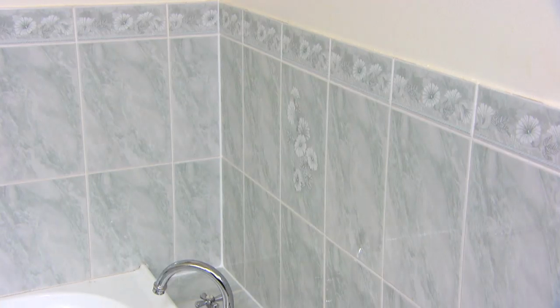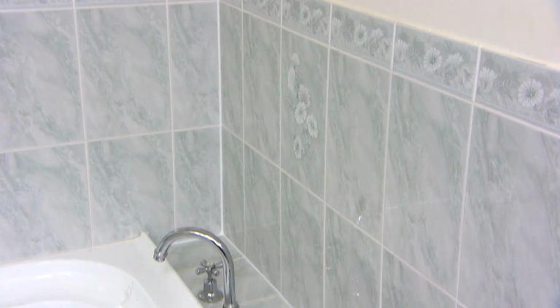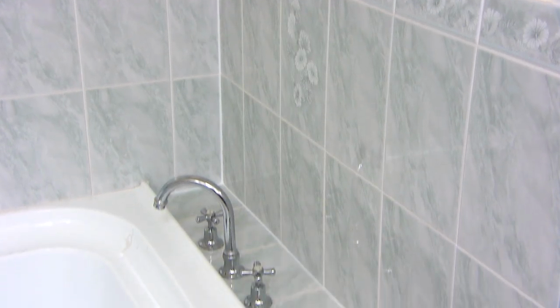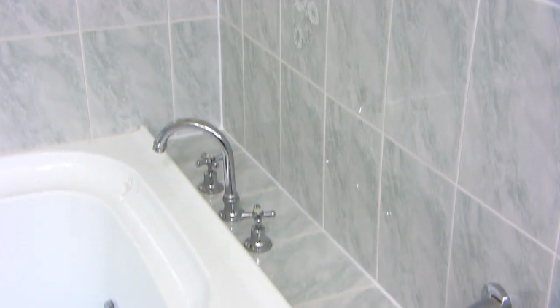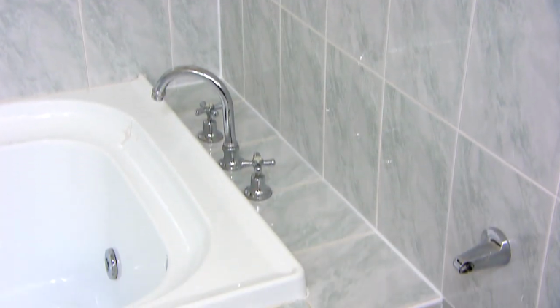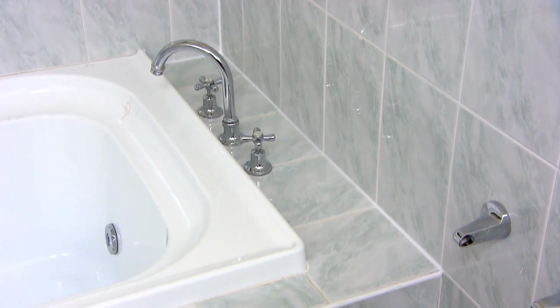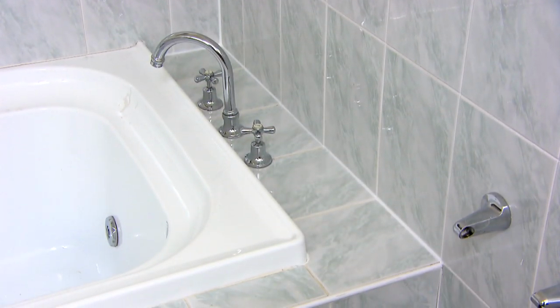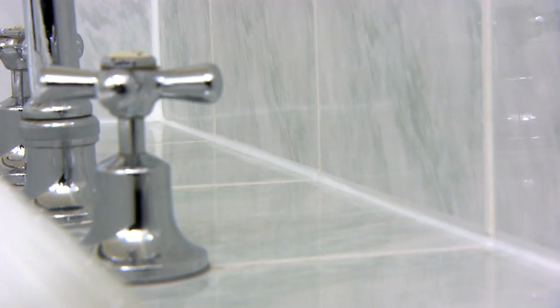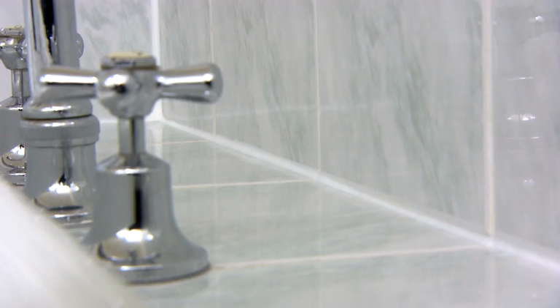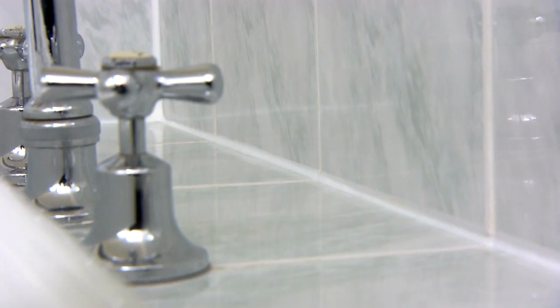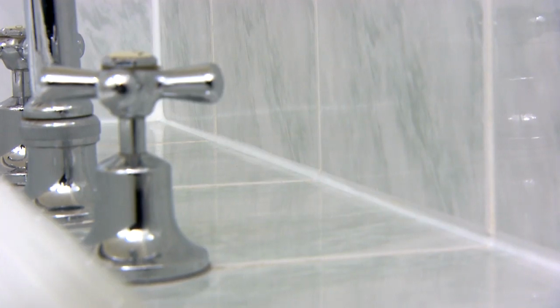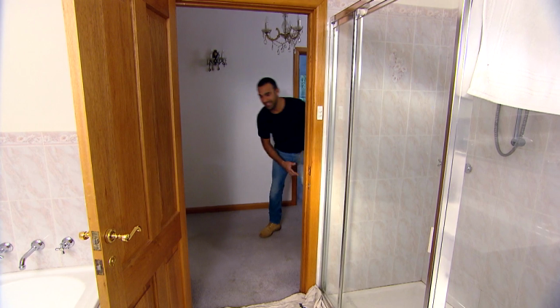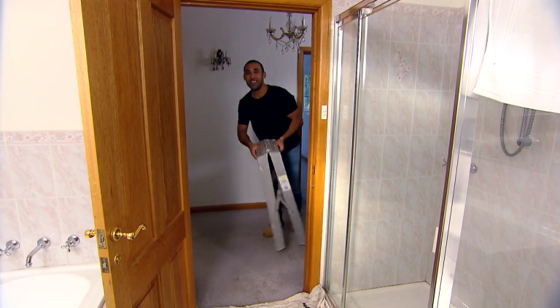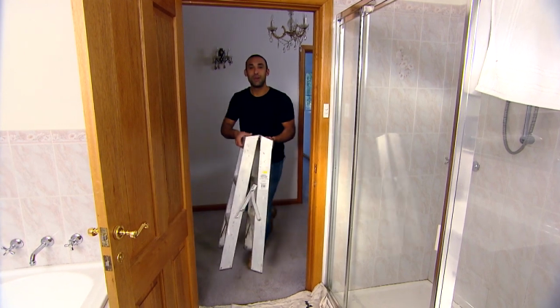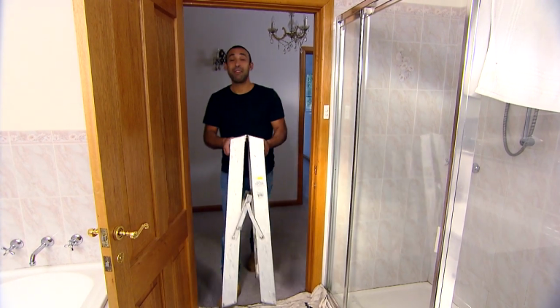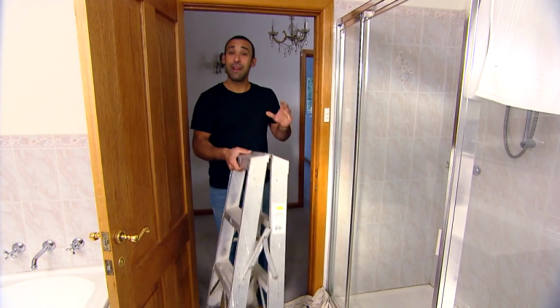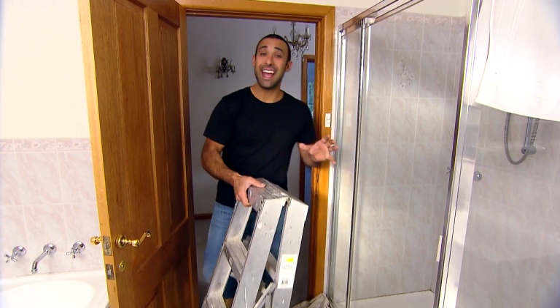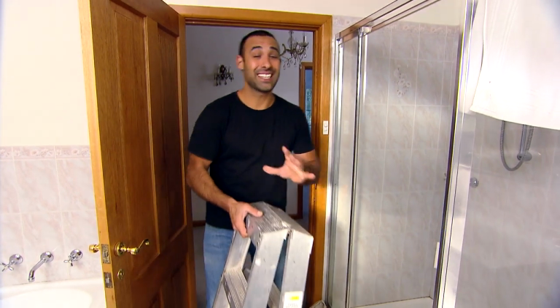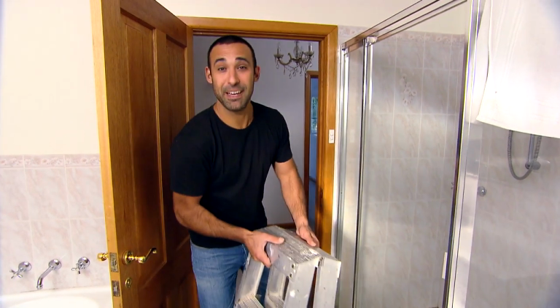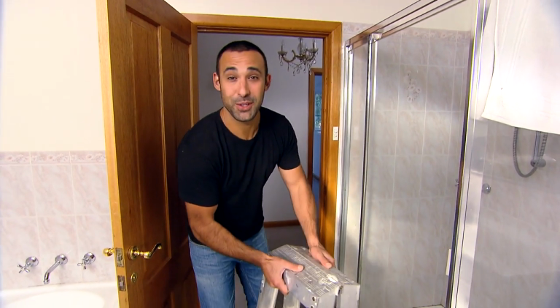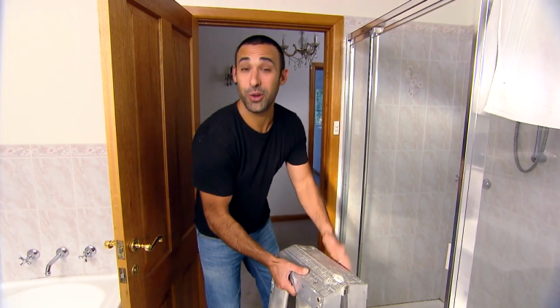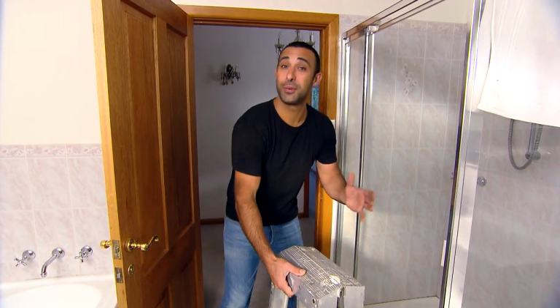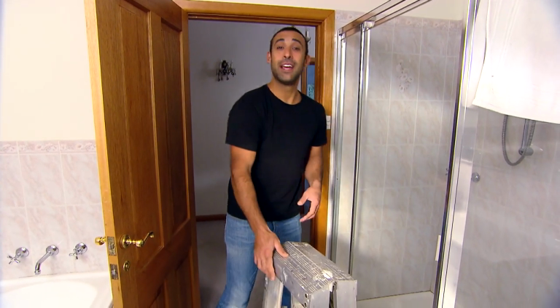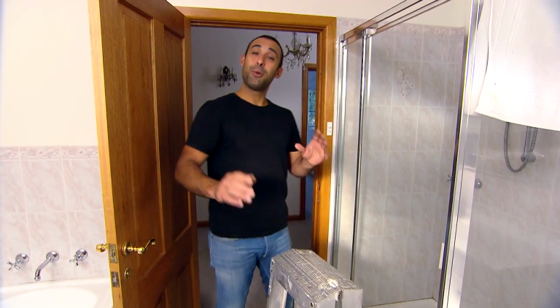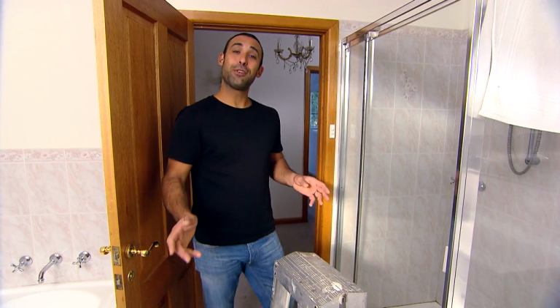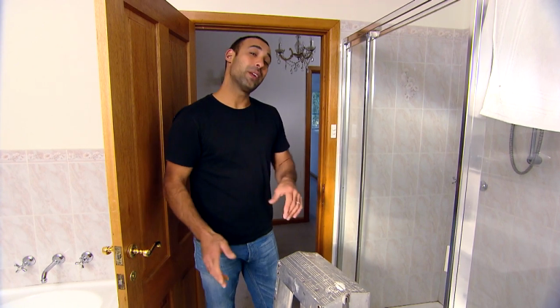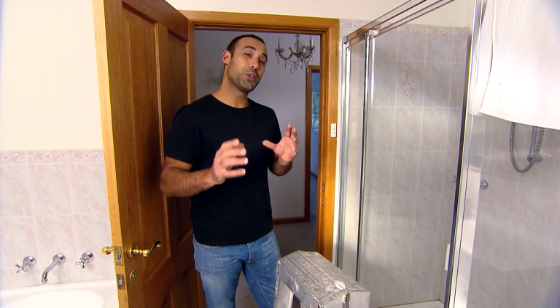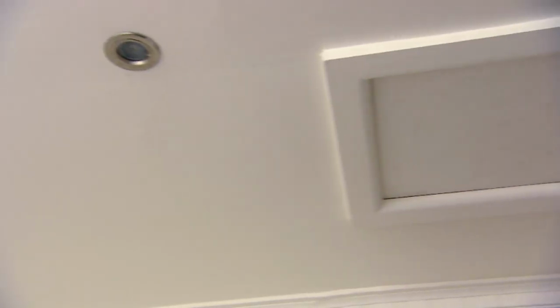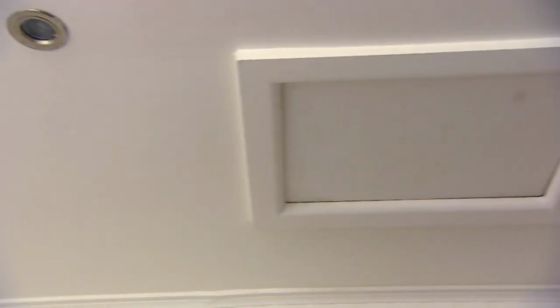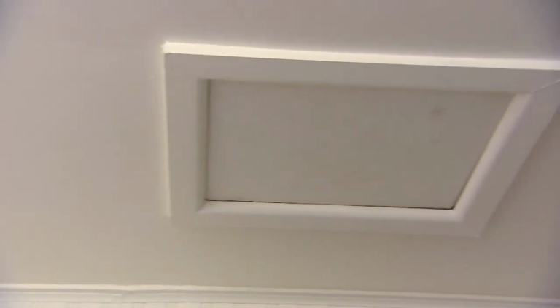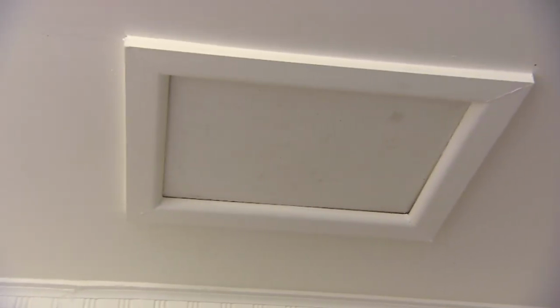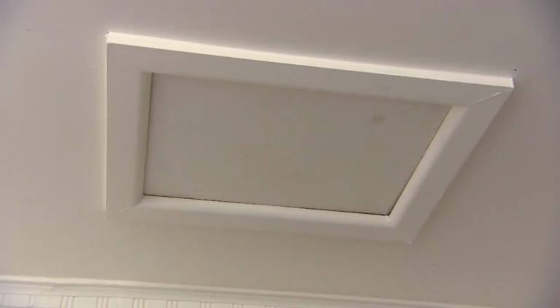Peel off your tape then just tidy up the edges. Well, that's one quick fix done — we've got three more to go. We all have a room in our house that doesn't get much light, like this one. But wouldn't it be great if we could turn a manhole into a skylight?